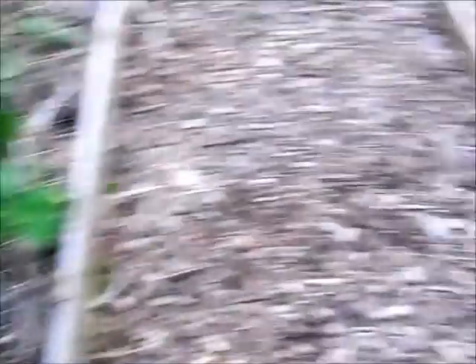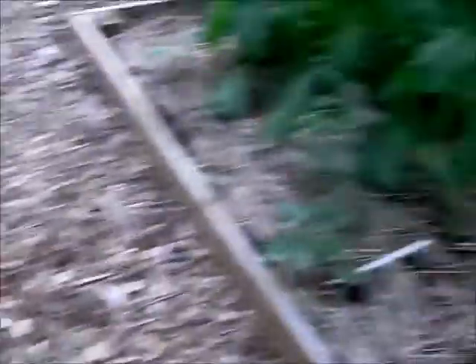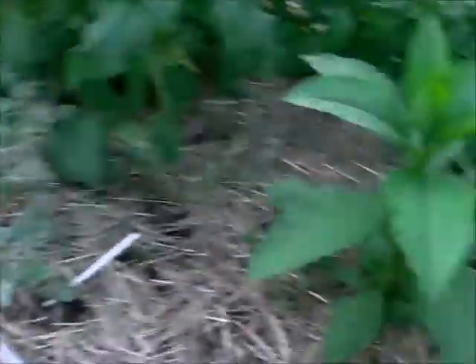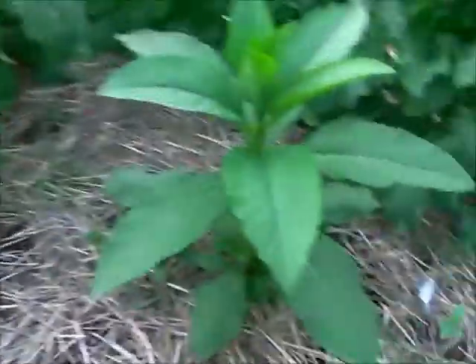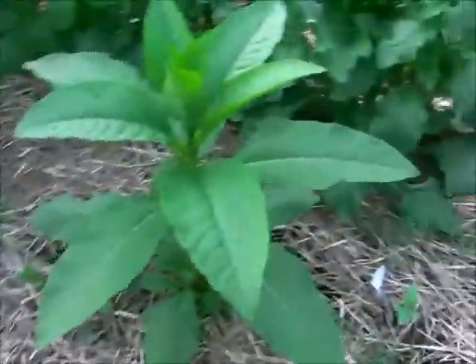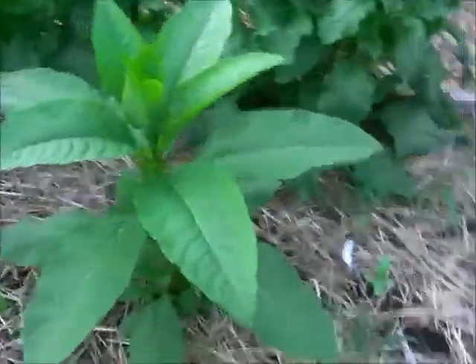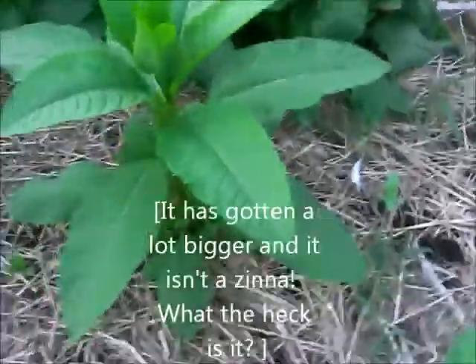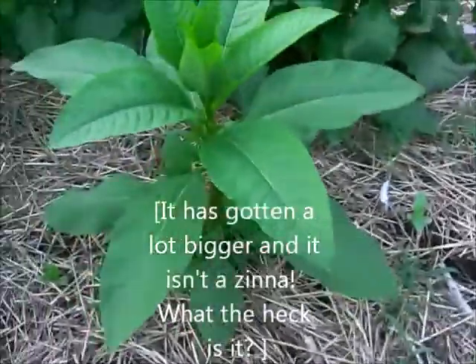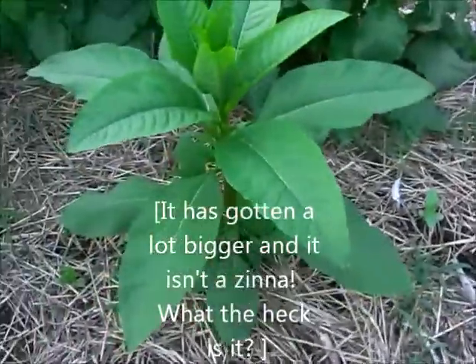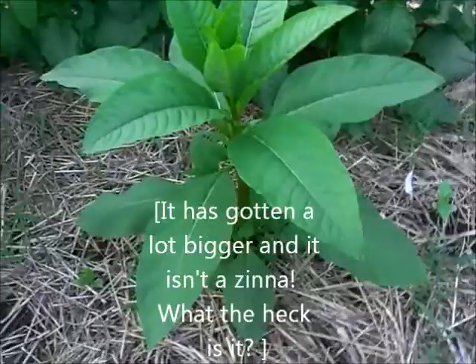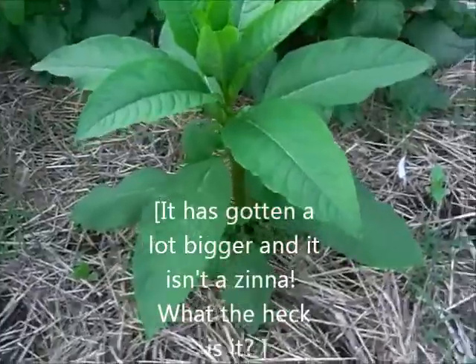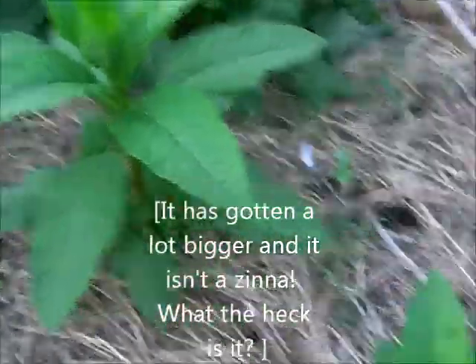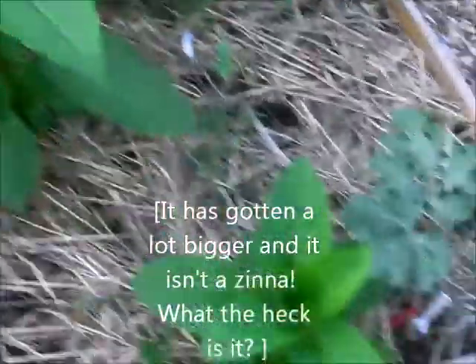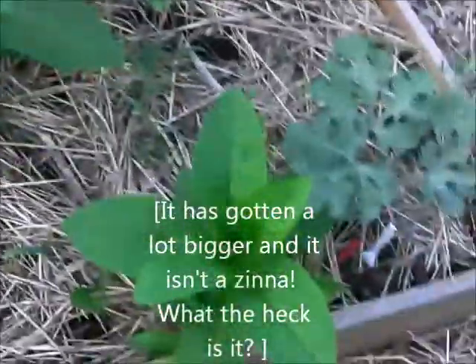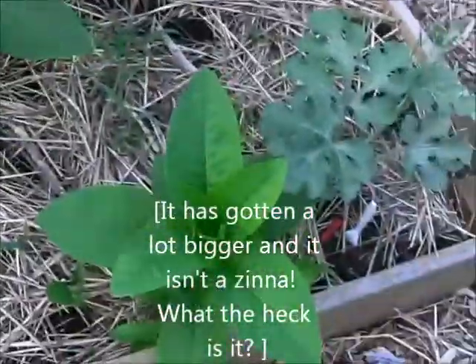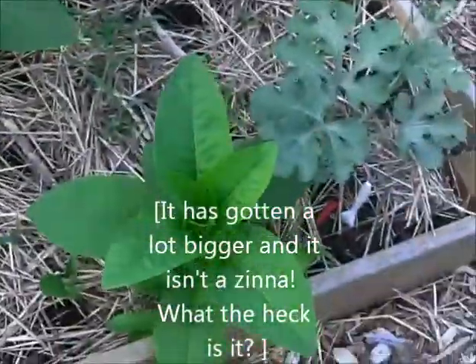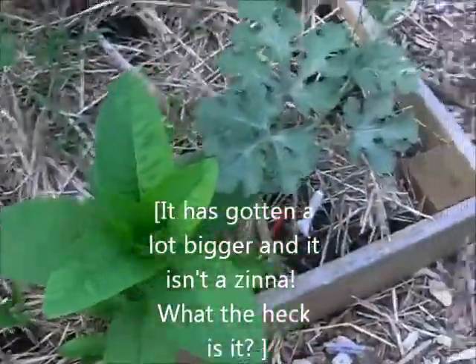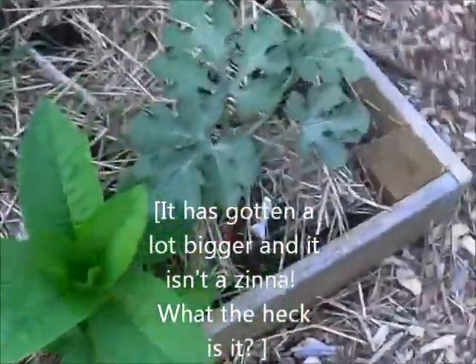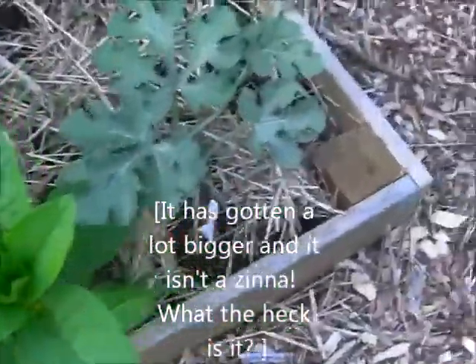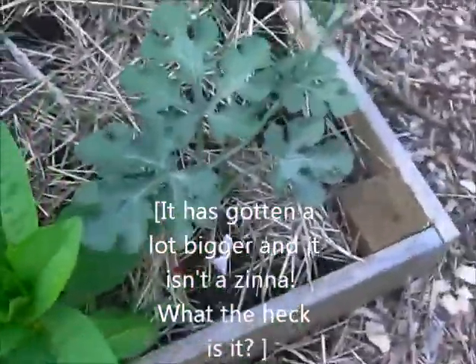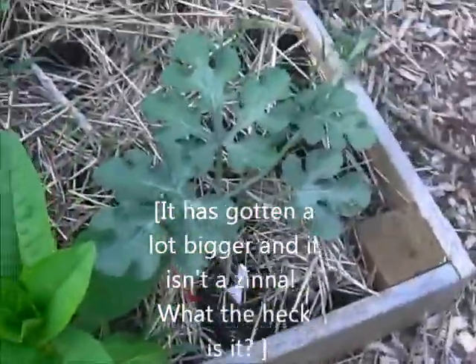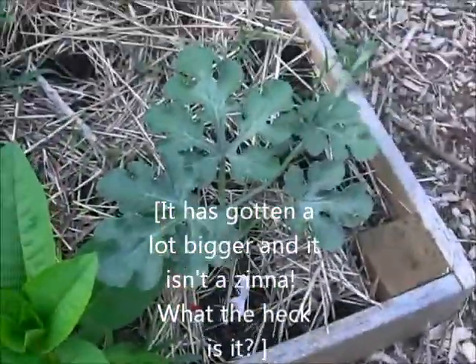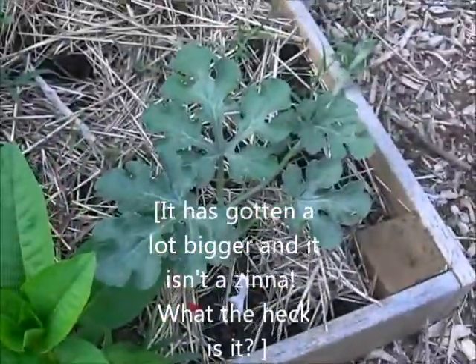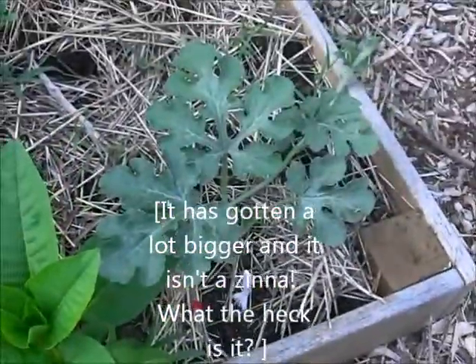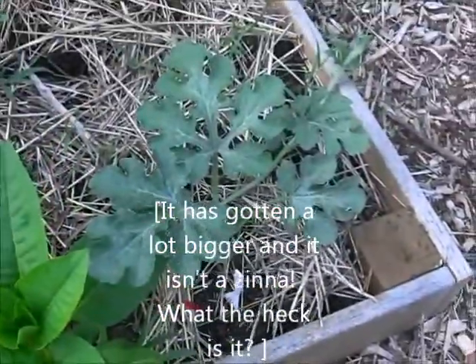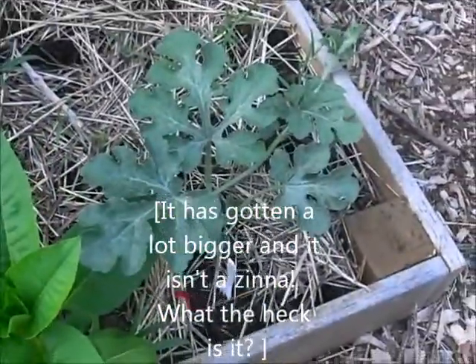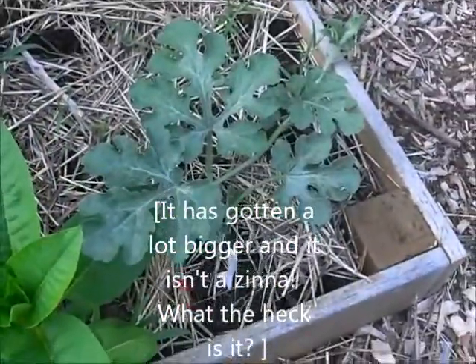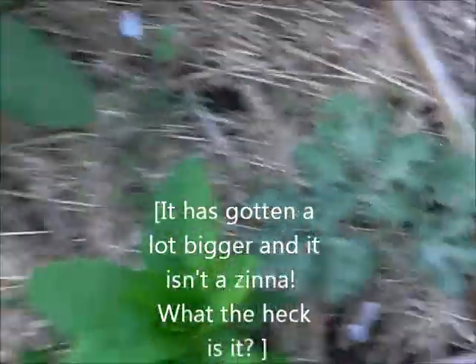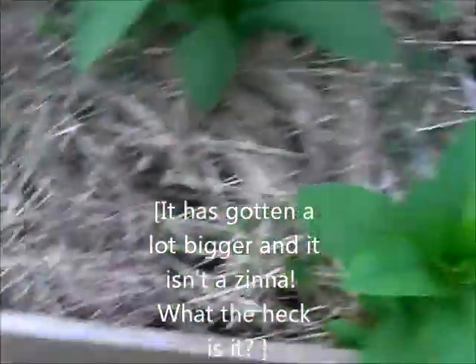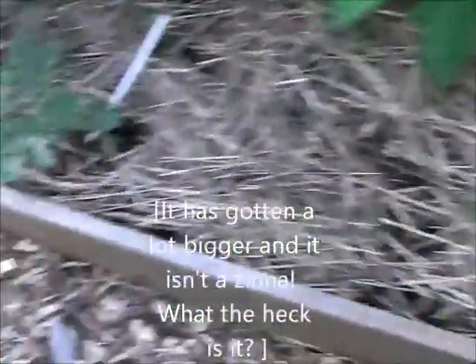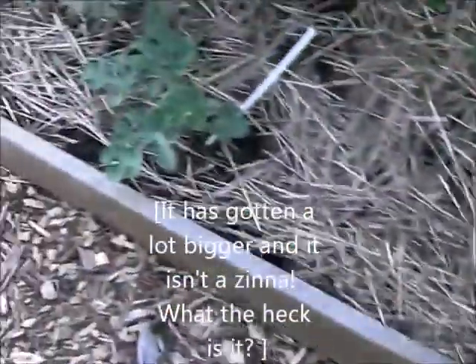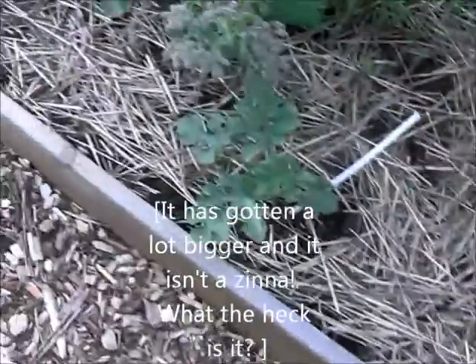Over here is one of my favorites — zinnia. And a watermelon plant over here as well.